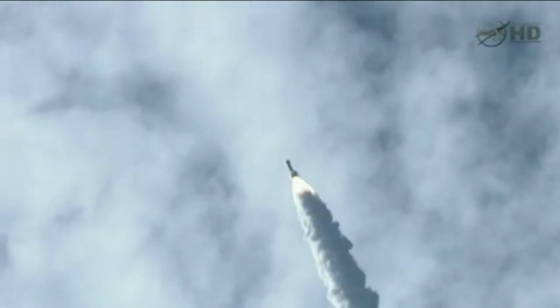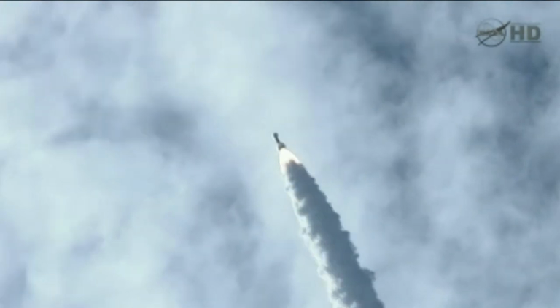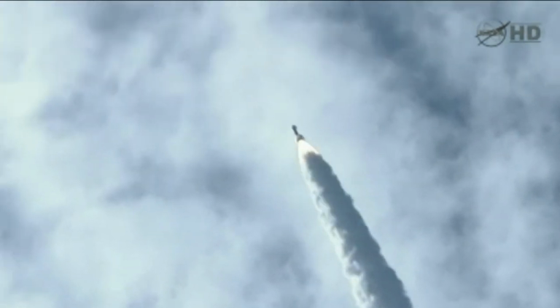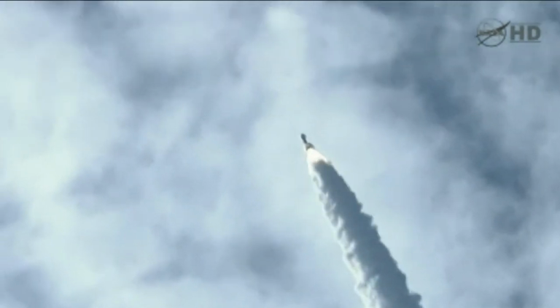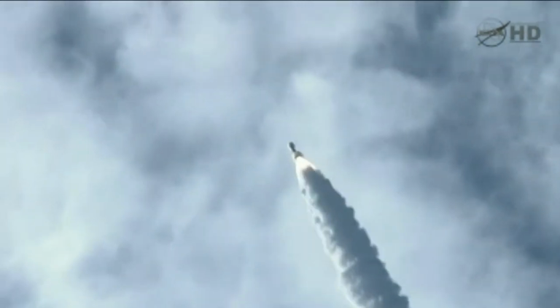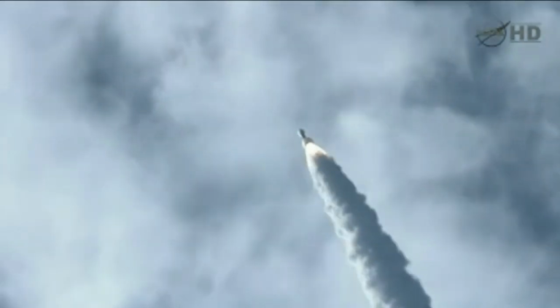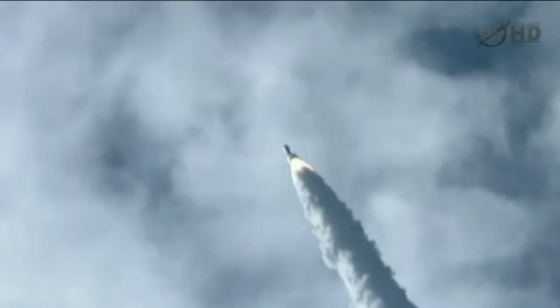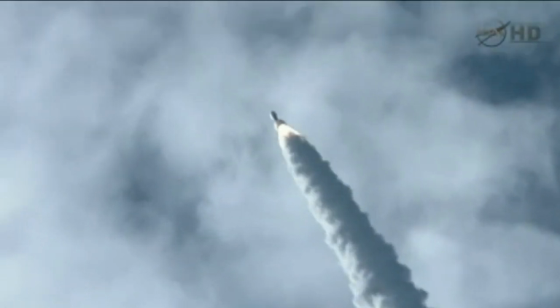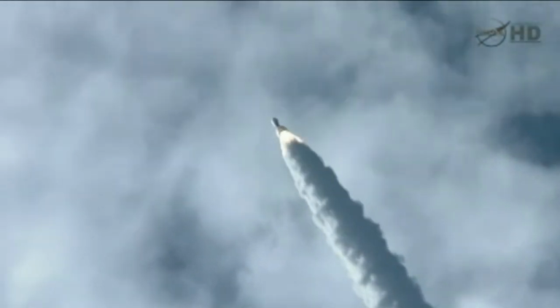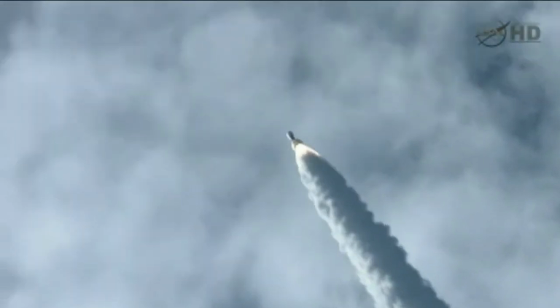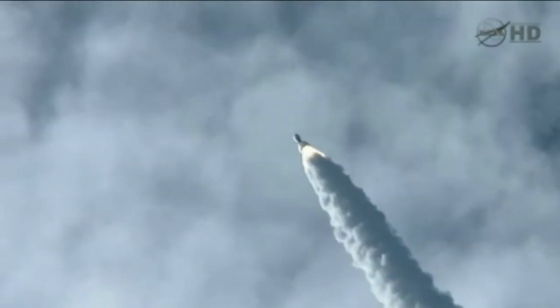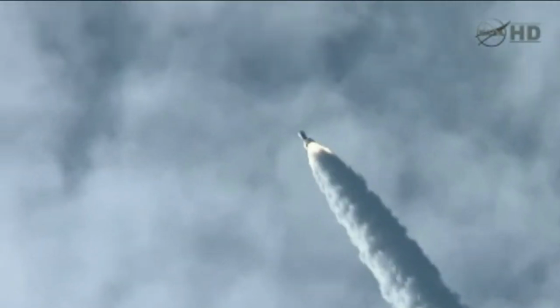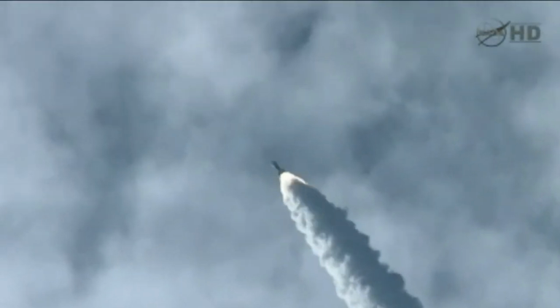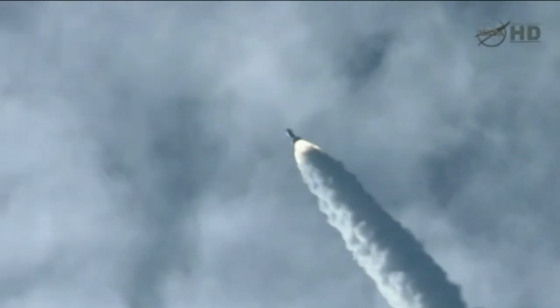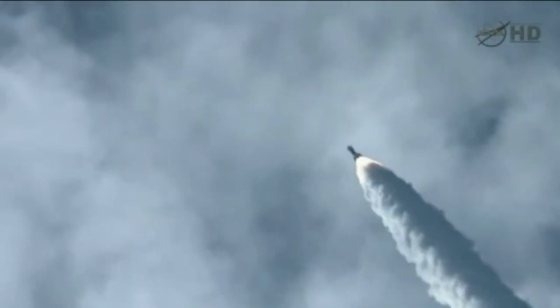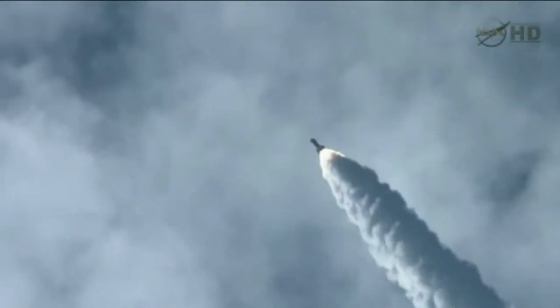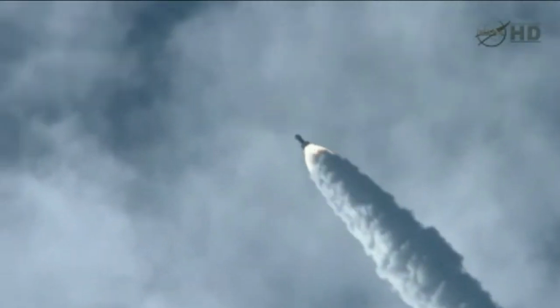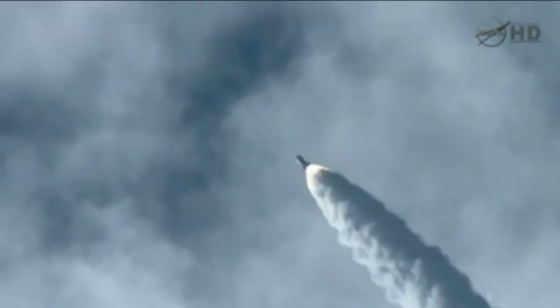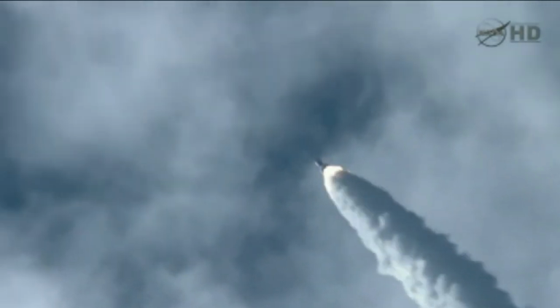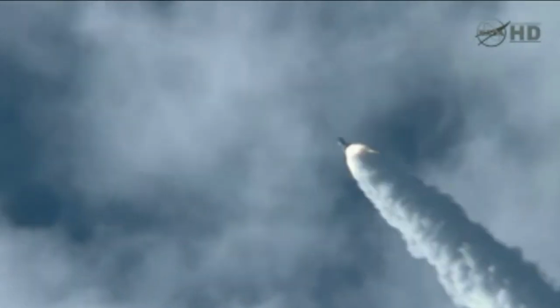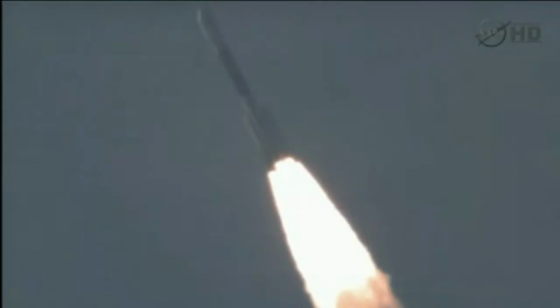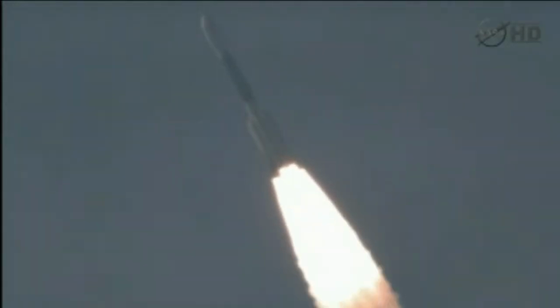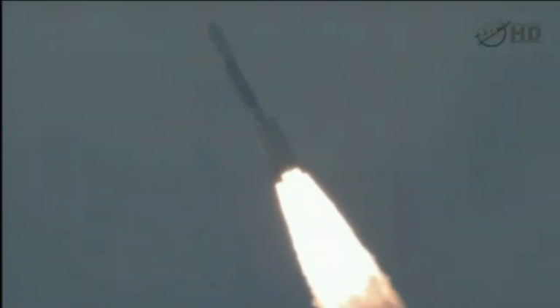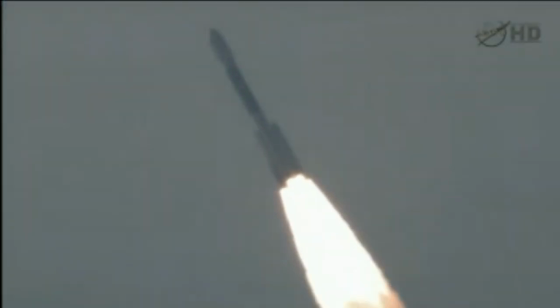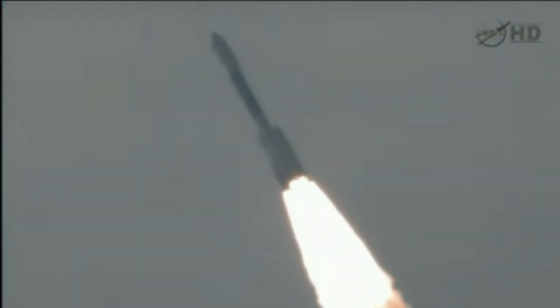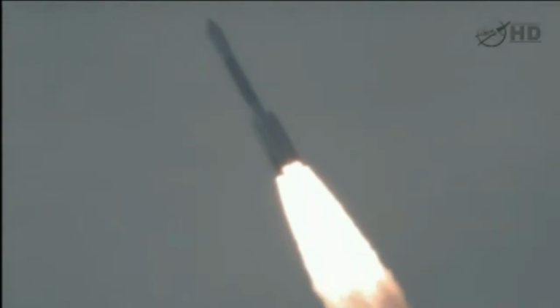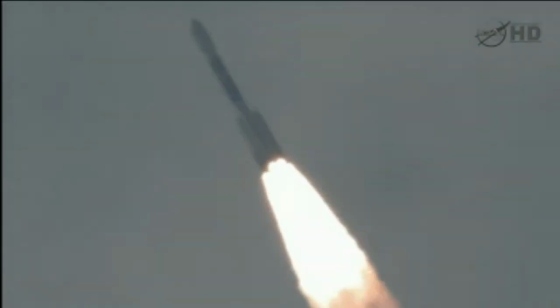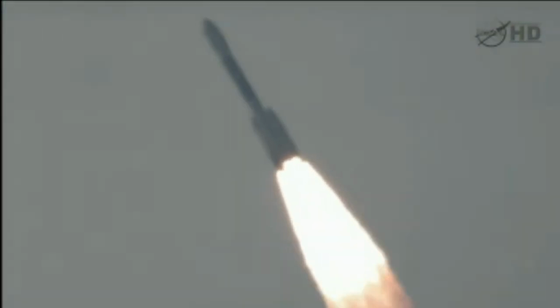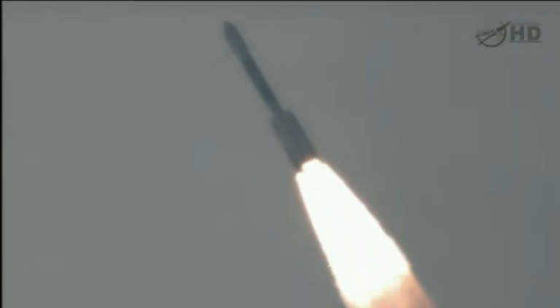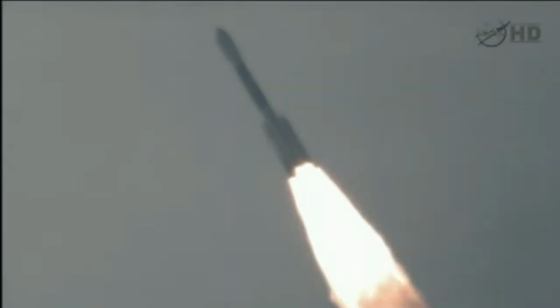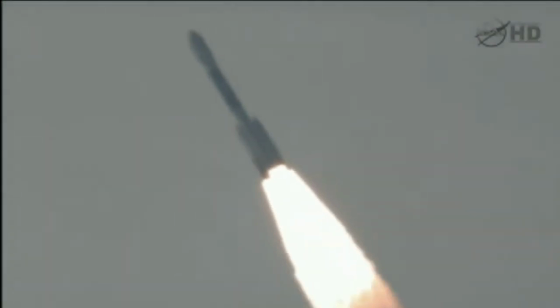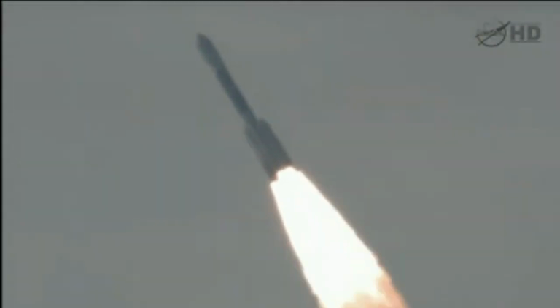Coming up 29 seconds. Mark, 29 seconds. Mach 1, vehicle now going transonic. 35 seconds in. 38 seconds in. Max Q, maximum dynamic pressure on the vehicle.